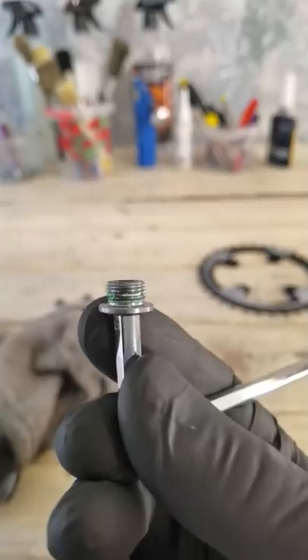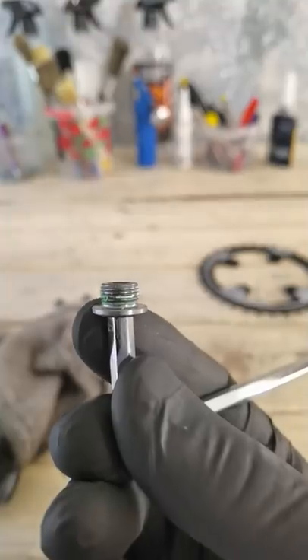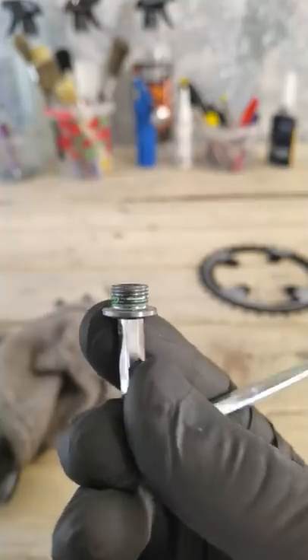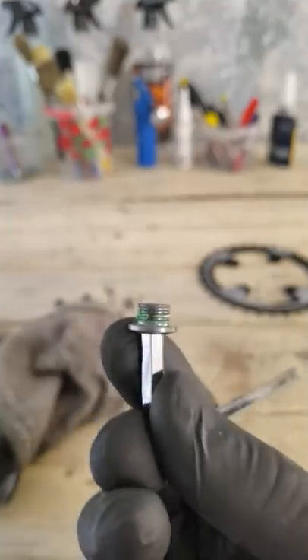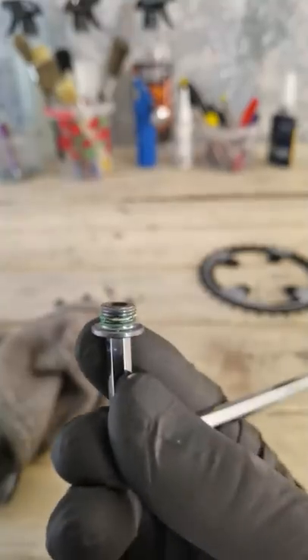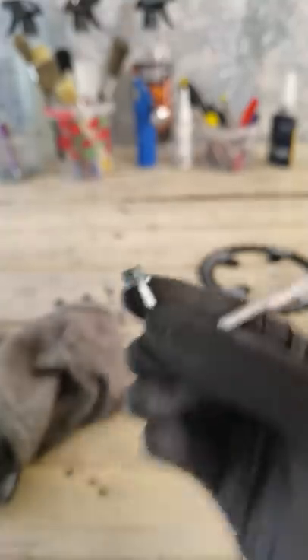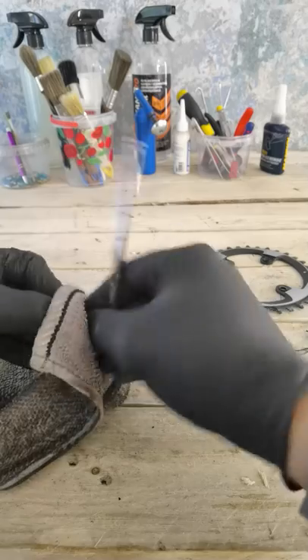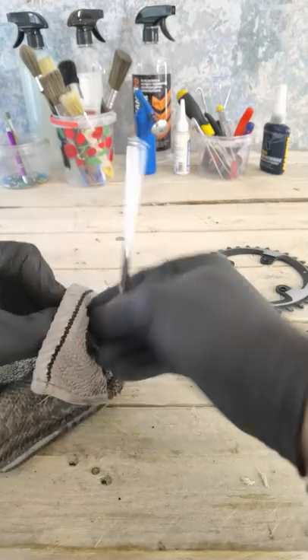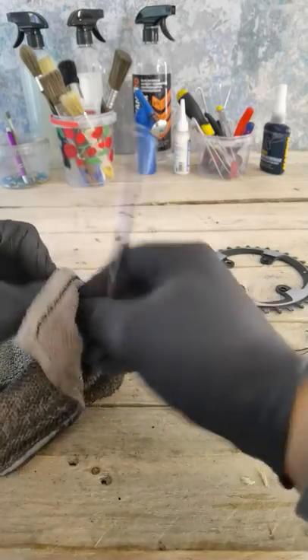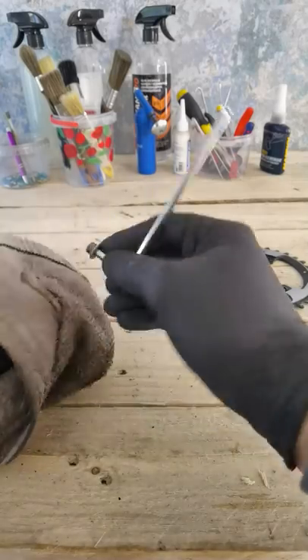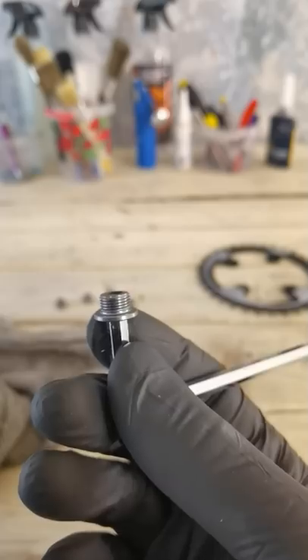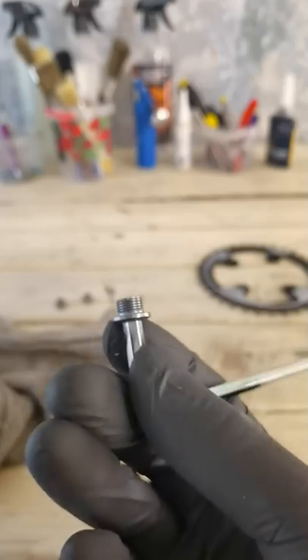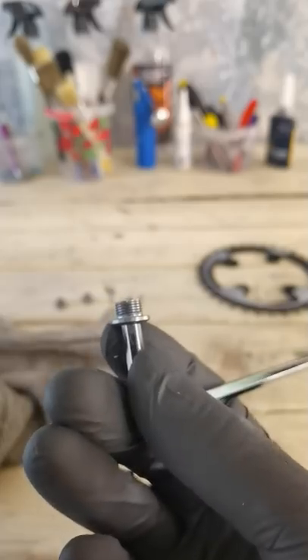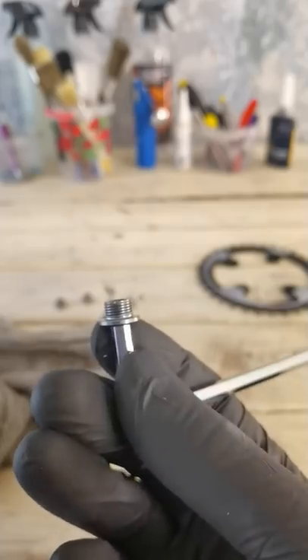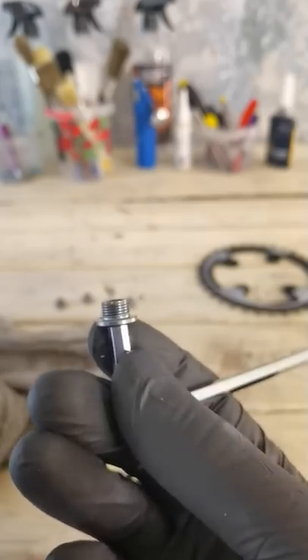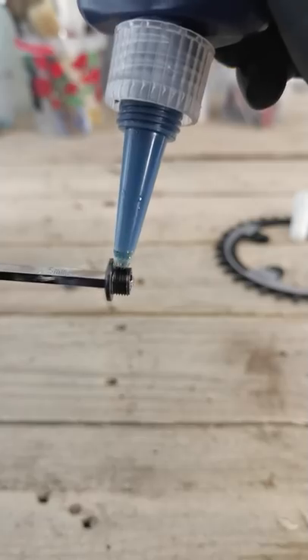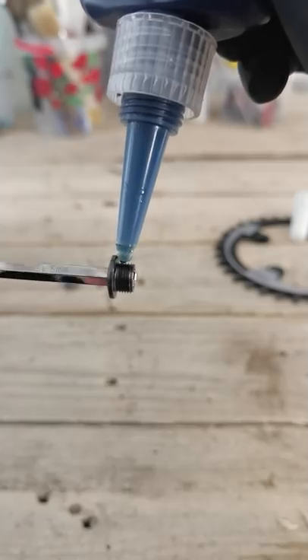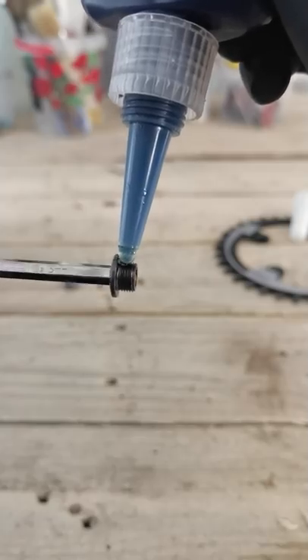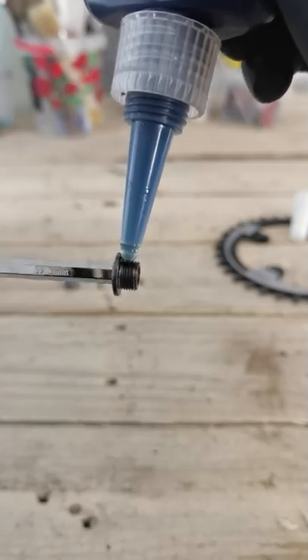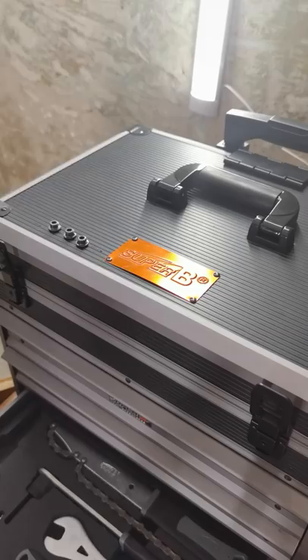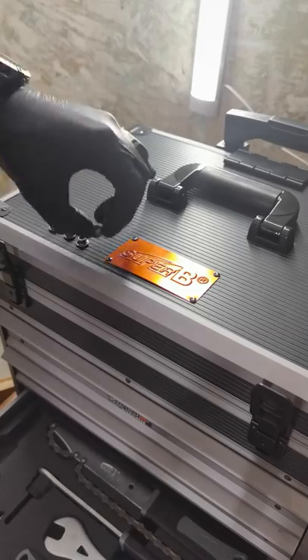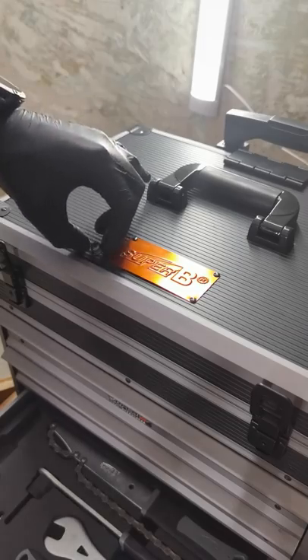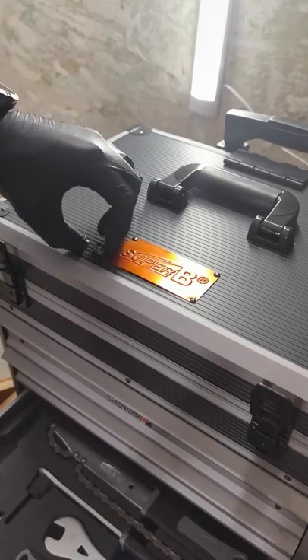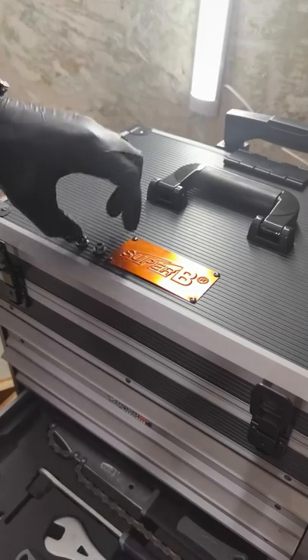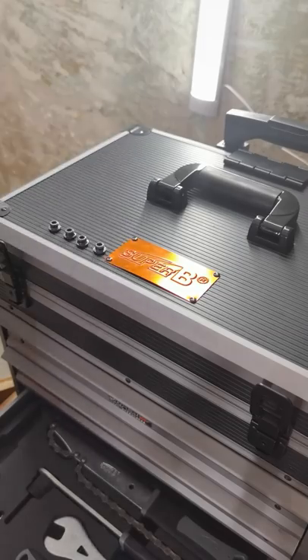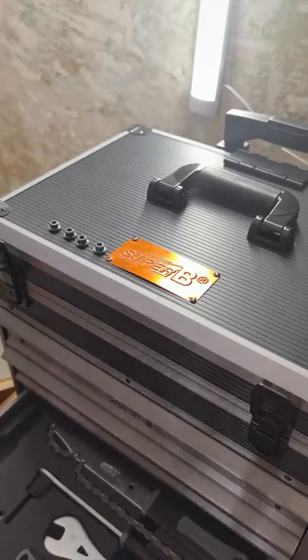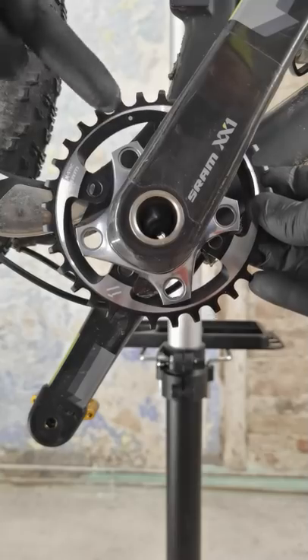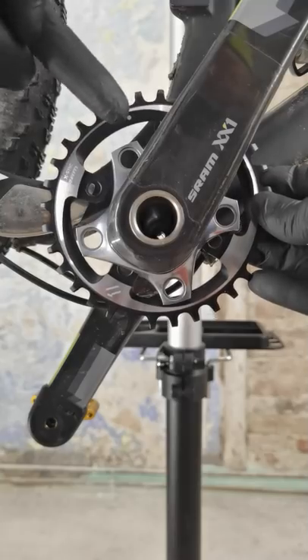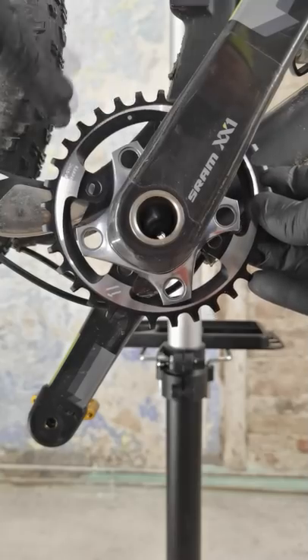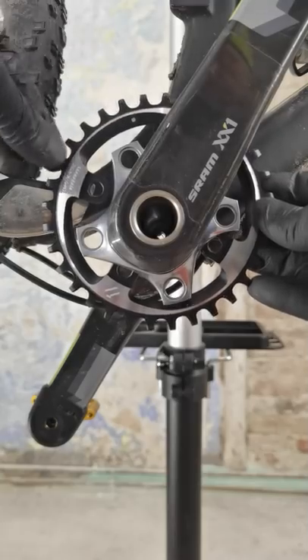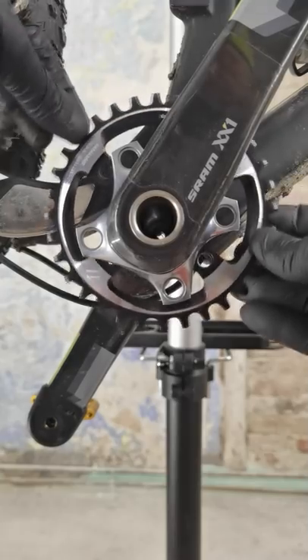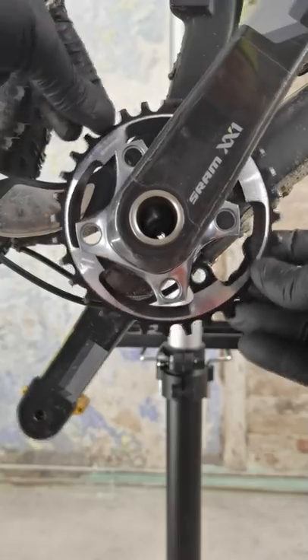Remove the old threadlock so that the bolts are clean, then apply new threadlock and put all four bolts in by hand. This little dot goes behind the crown.